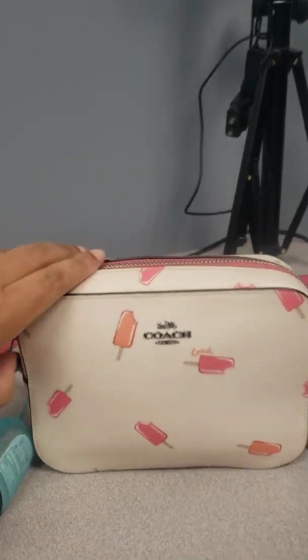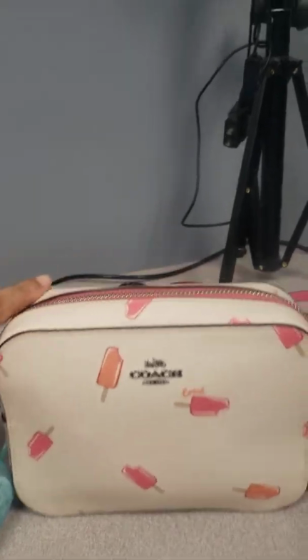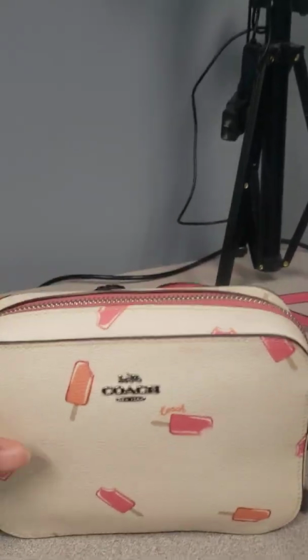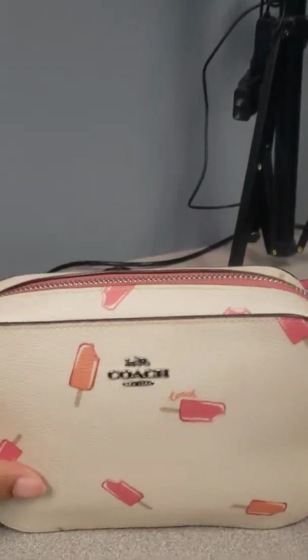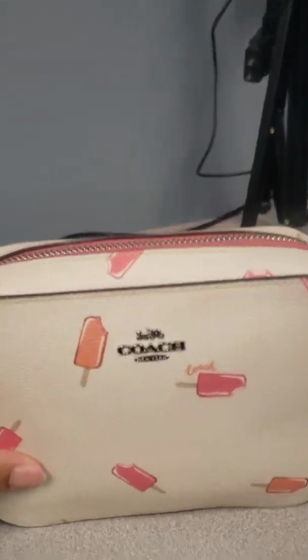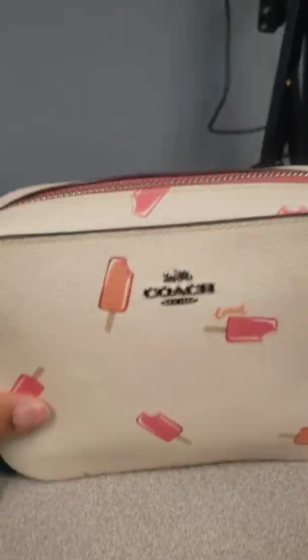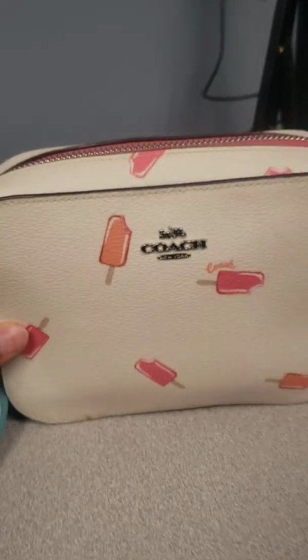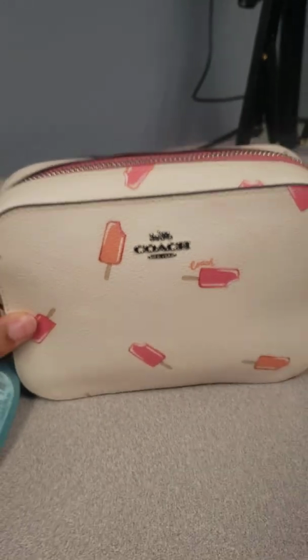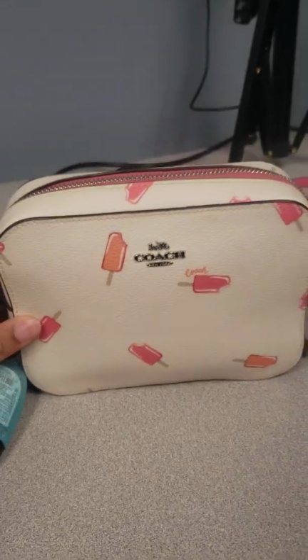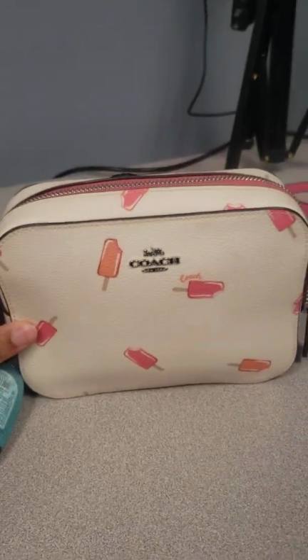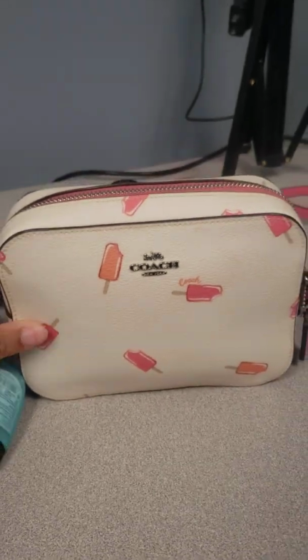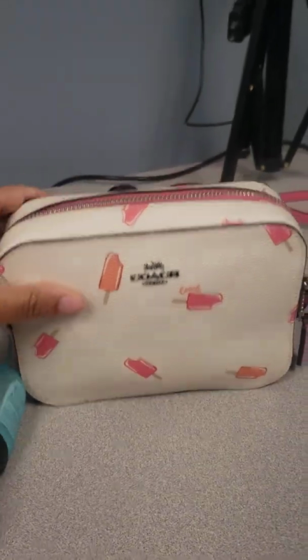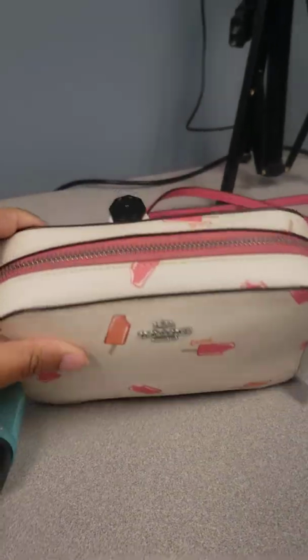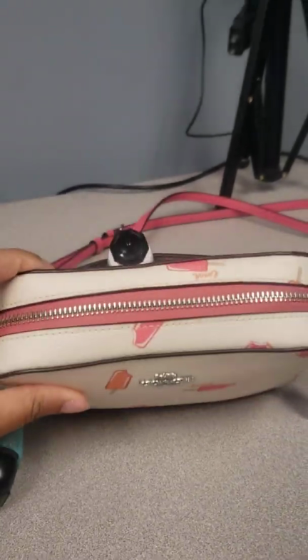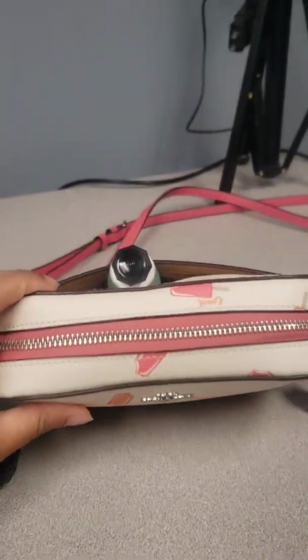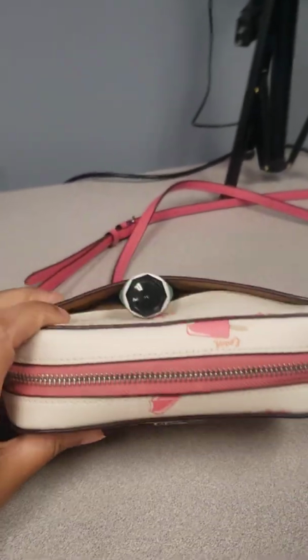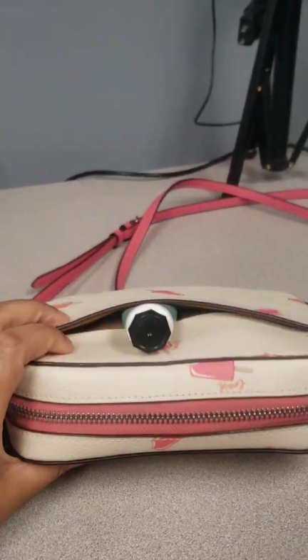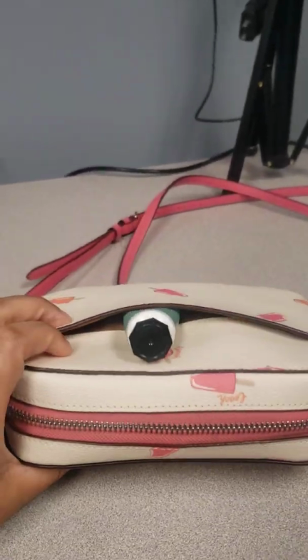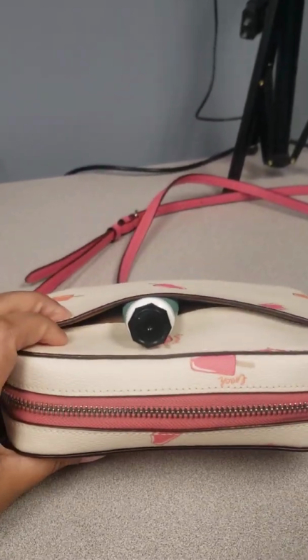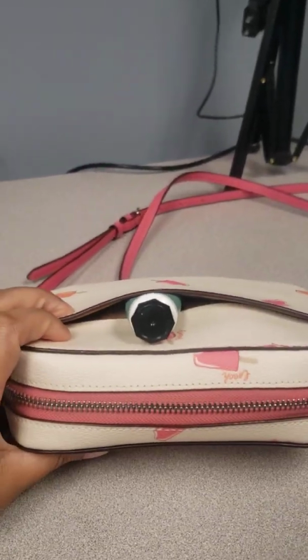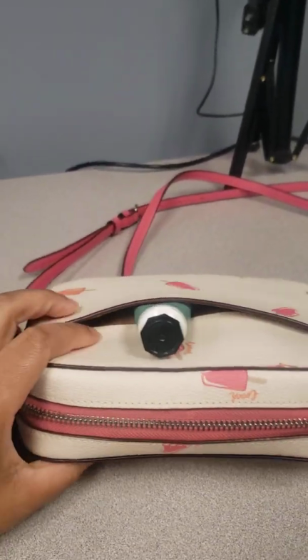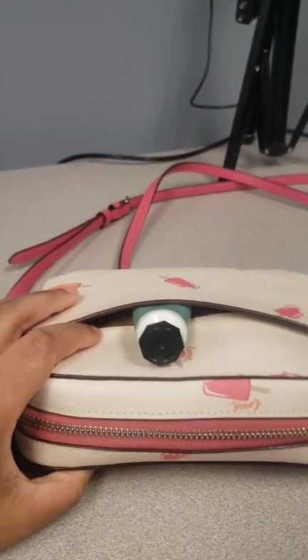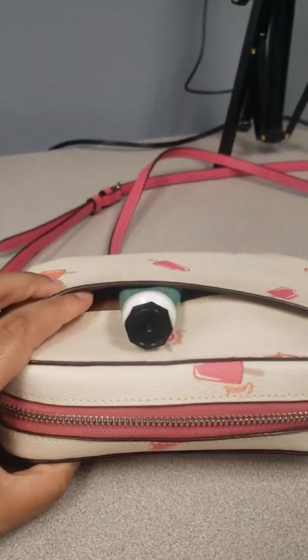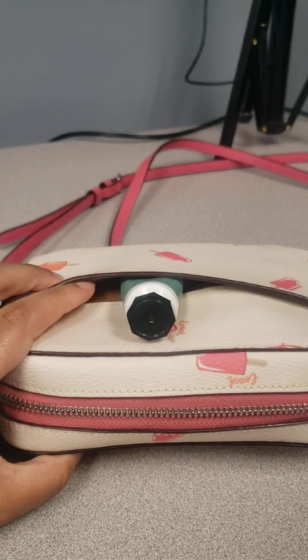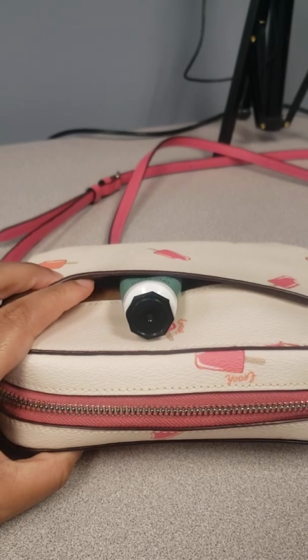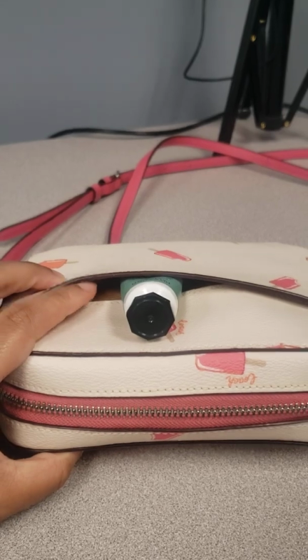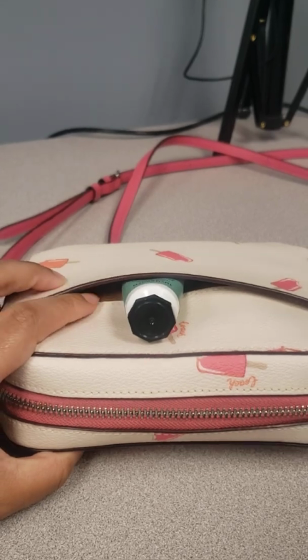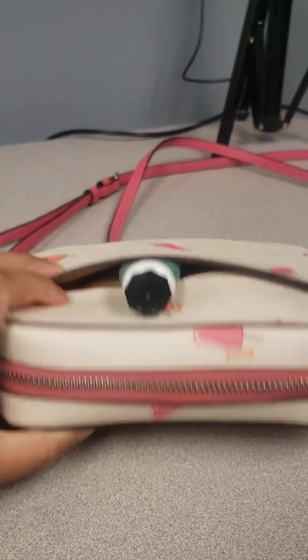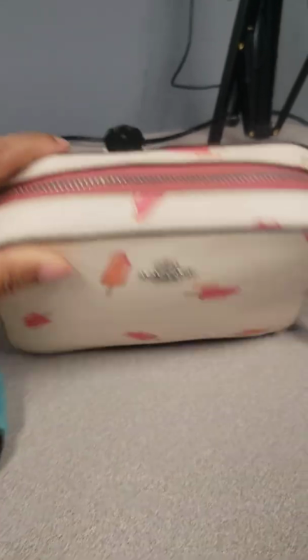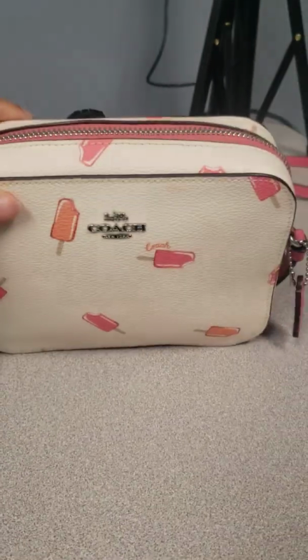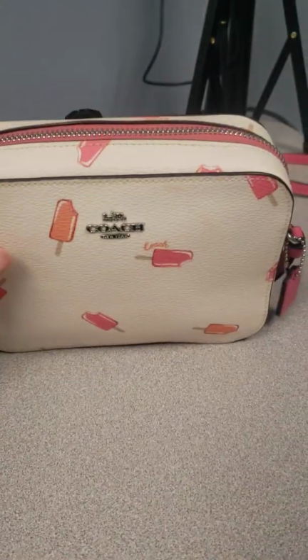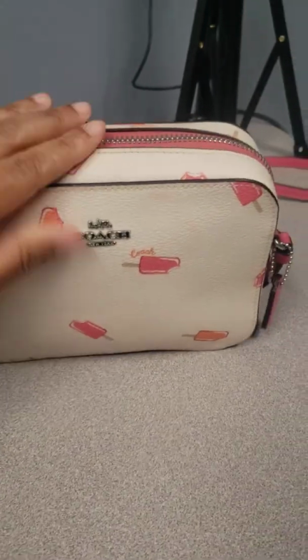But yeah, I think it's just so cute. It's like the chalk color and it has like the pink around it. It has a pocket in the back — I just have a lotion sticking out.